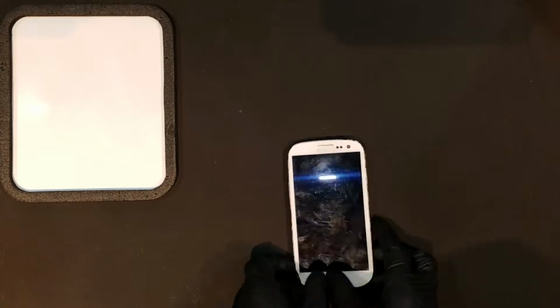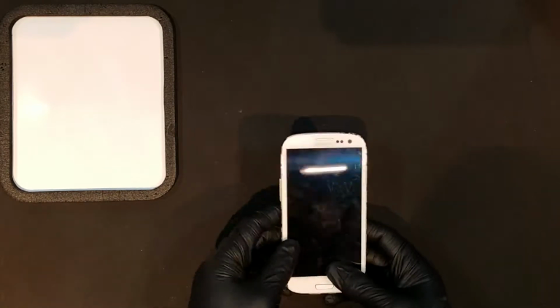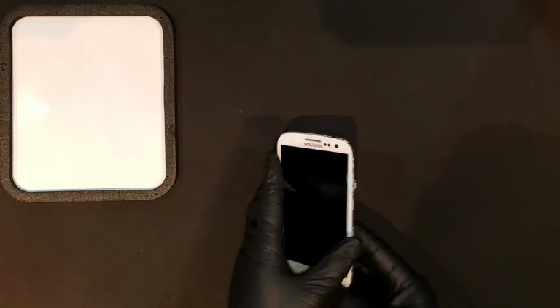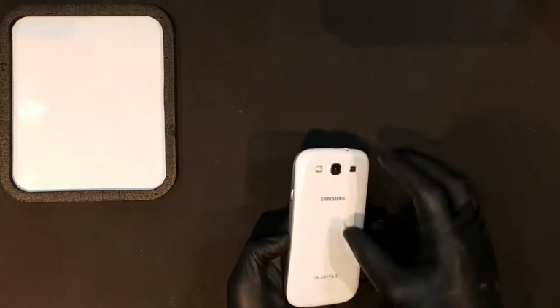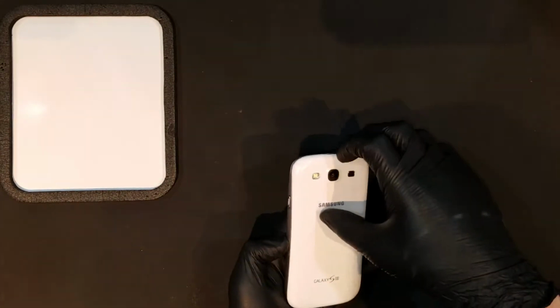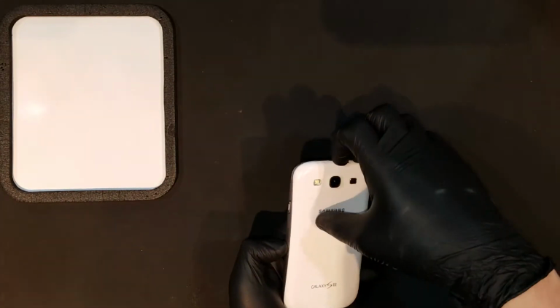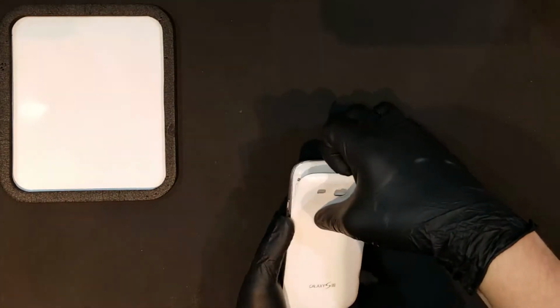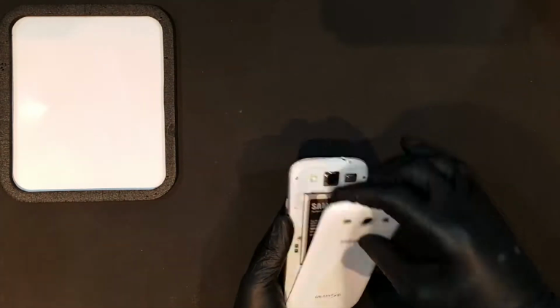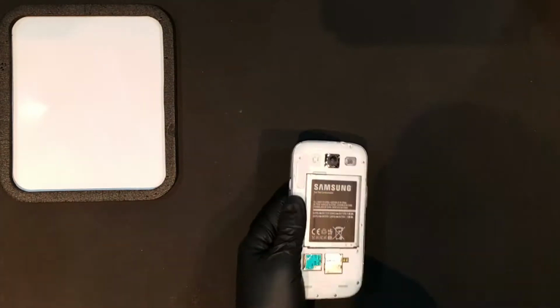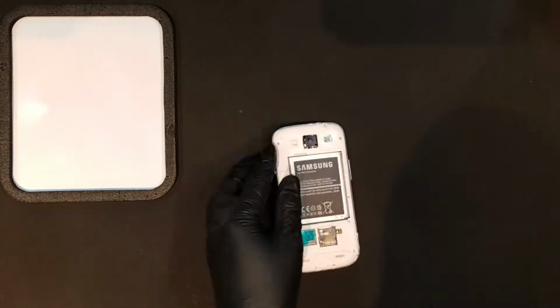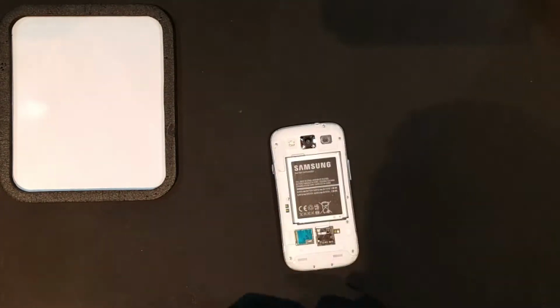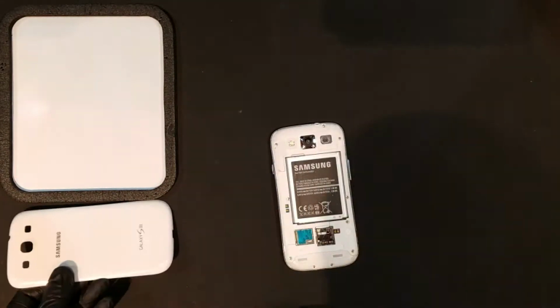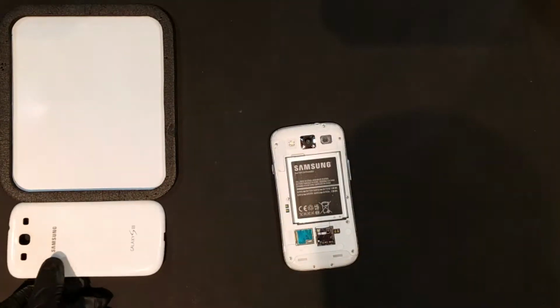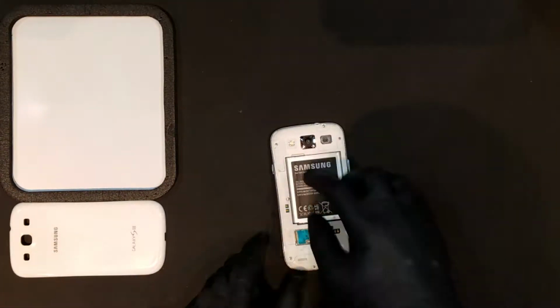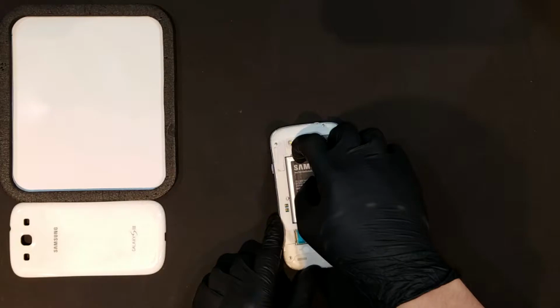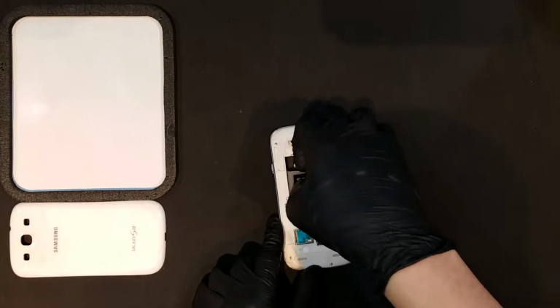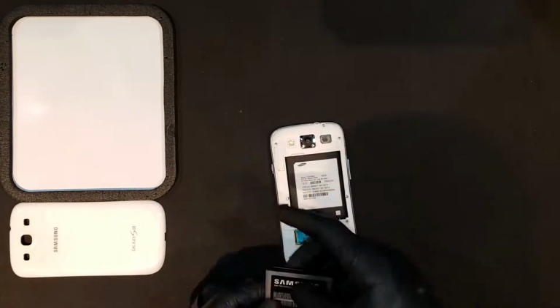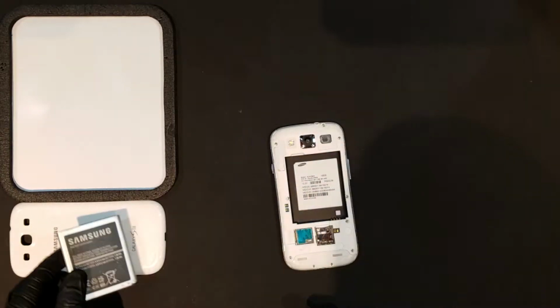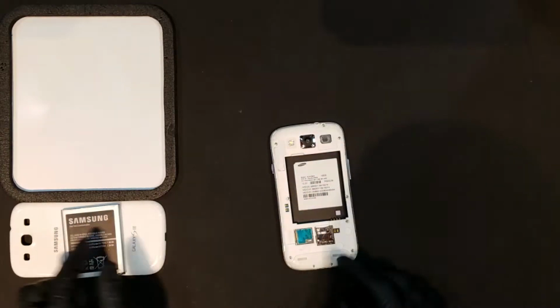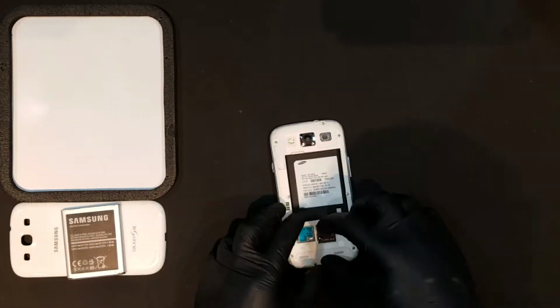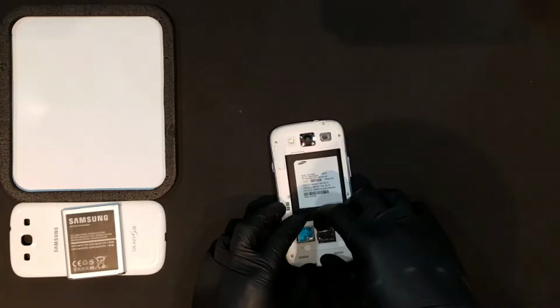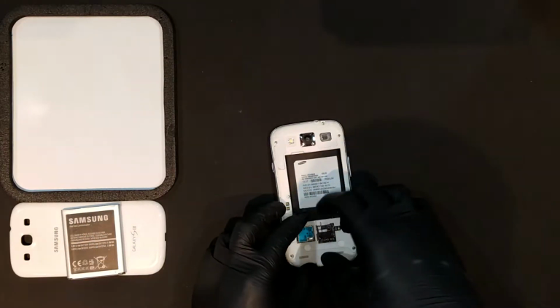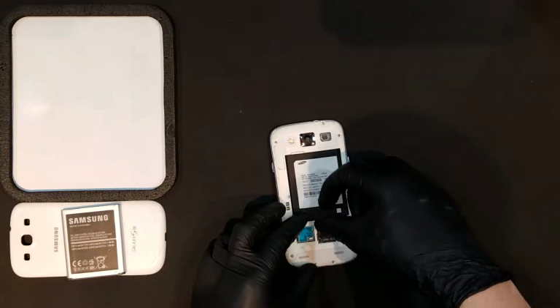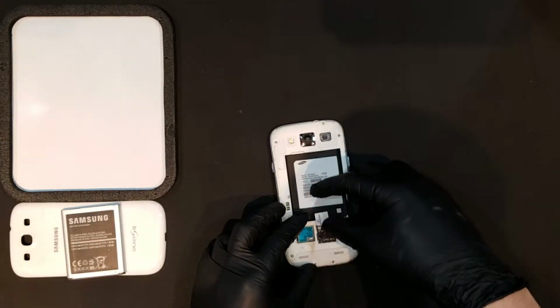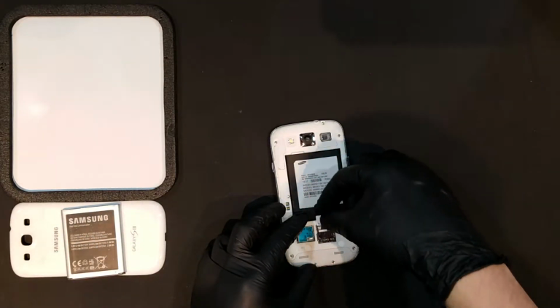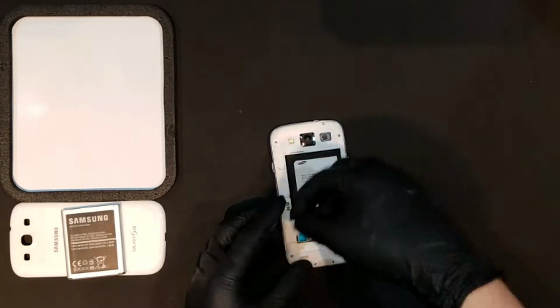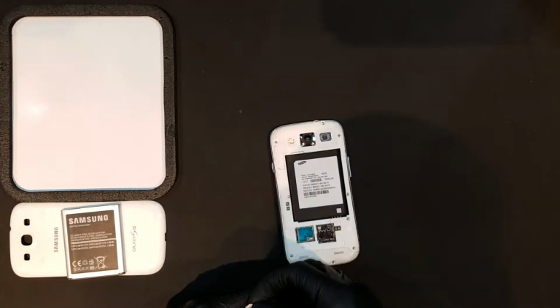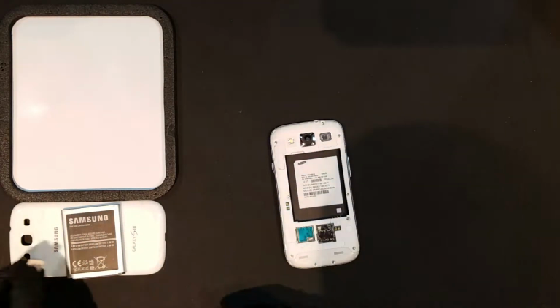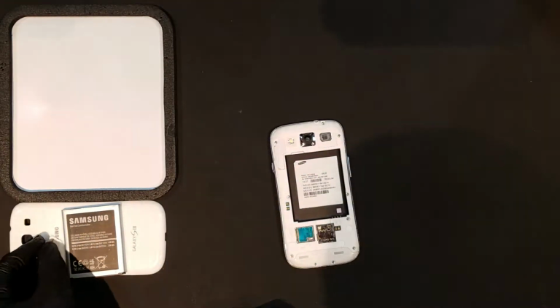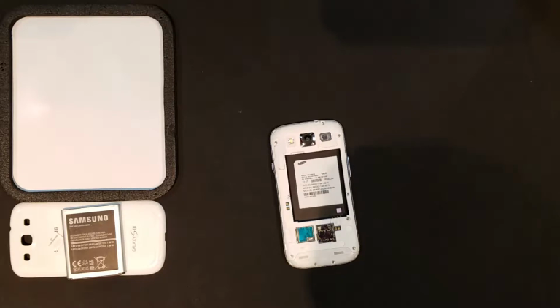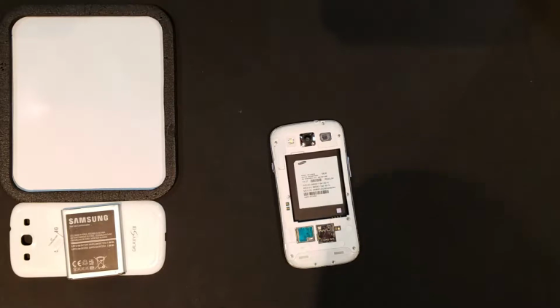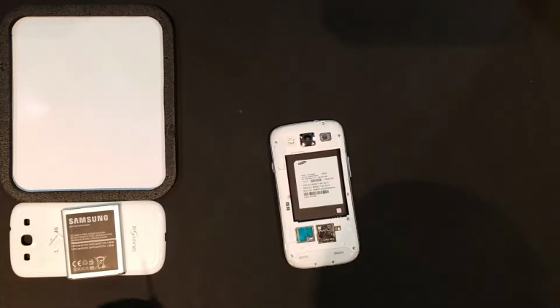After the phone is powered down, the battery door can be removed to reveal the battery and the SIM or SD cards, which will need to be removed as well. The S3 had various models, so your repair may differ slightly from mine.